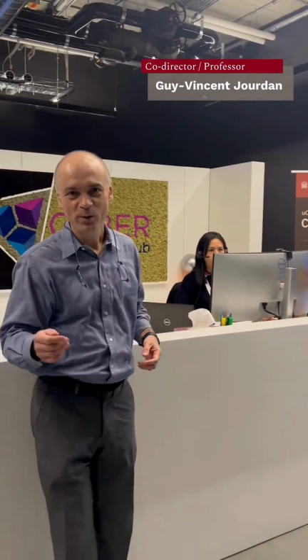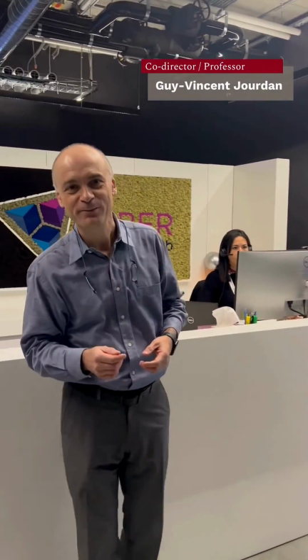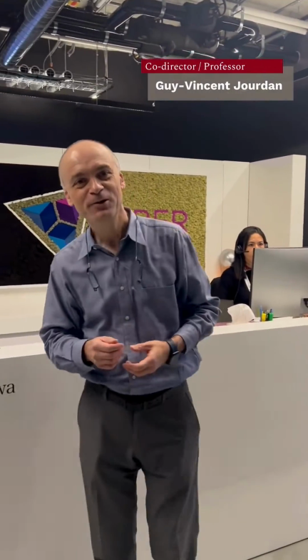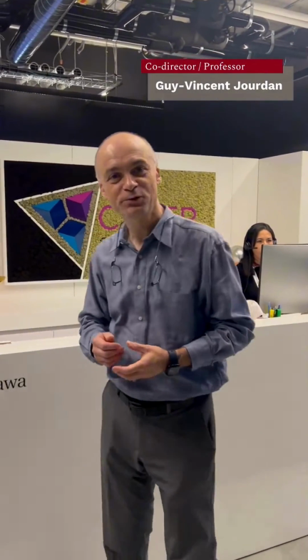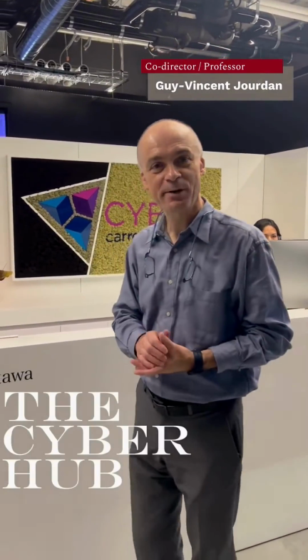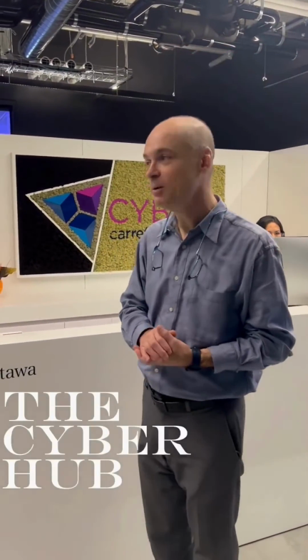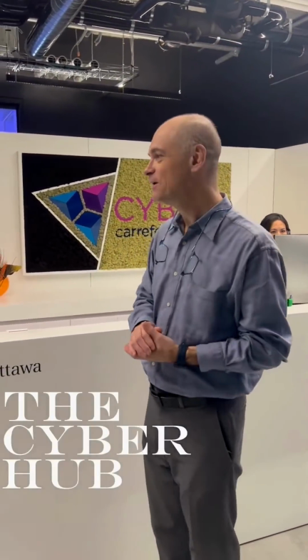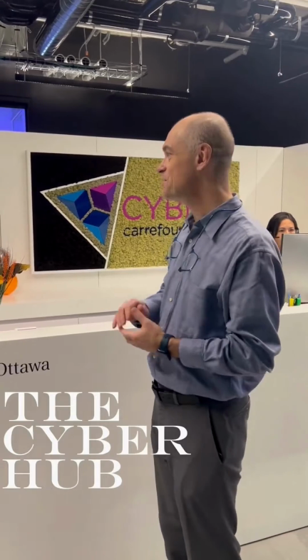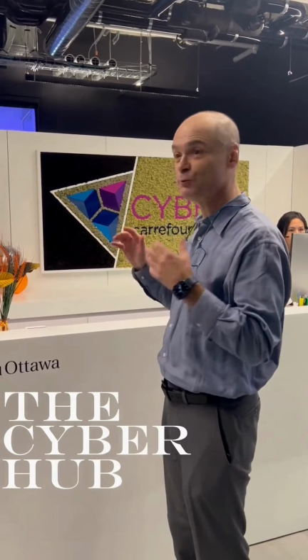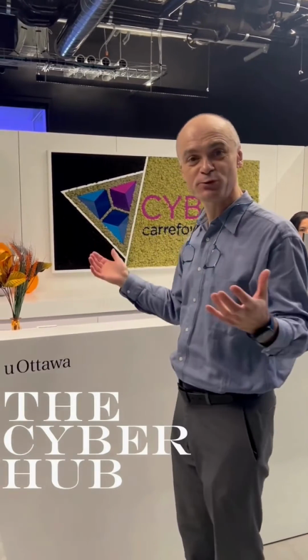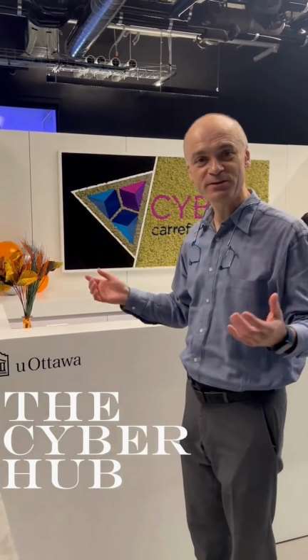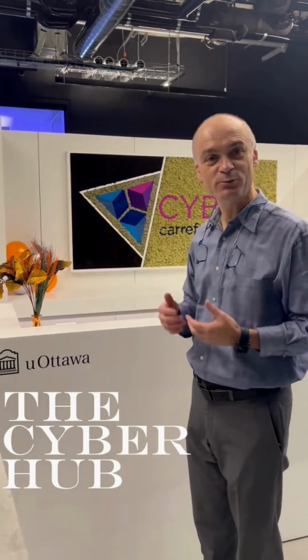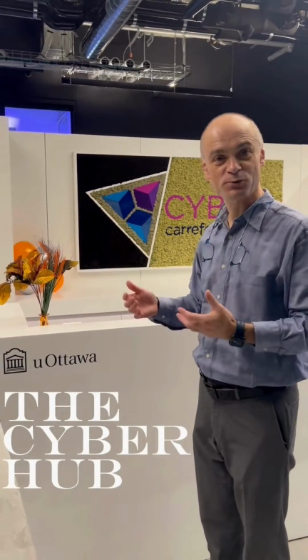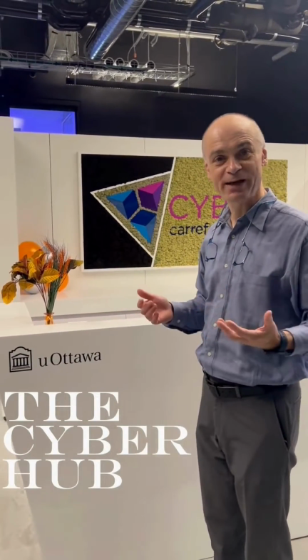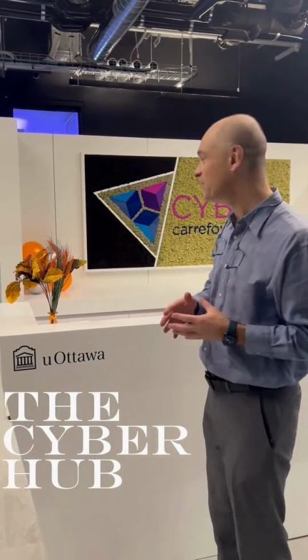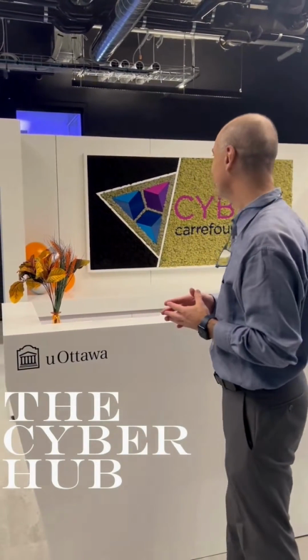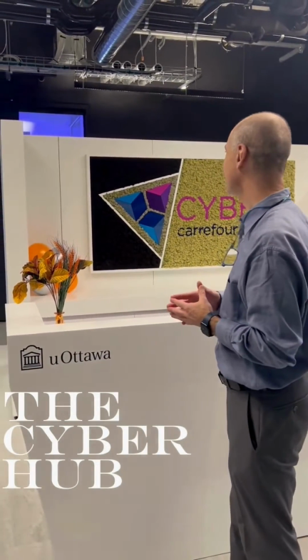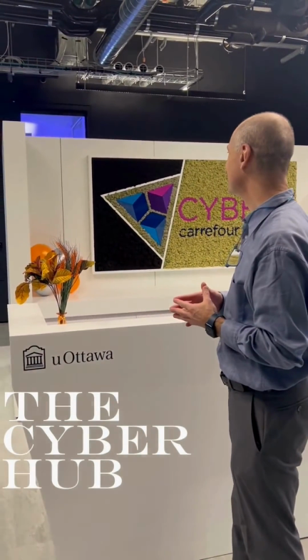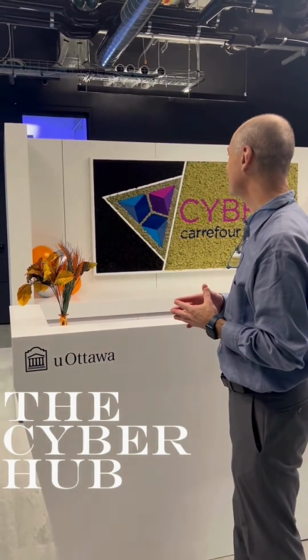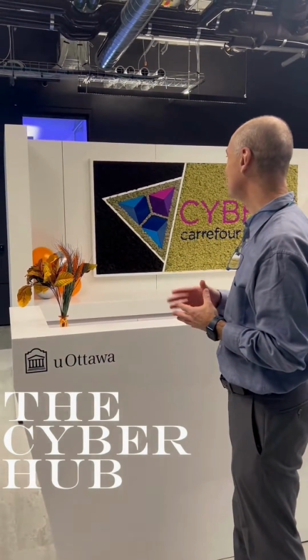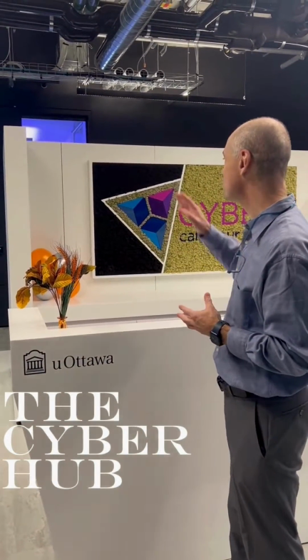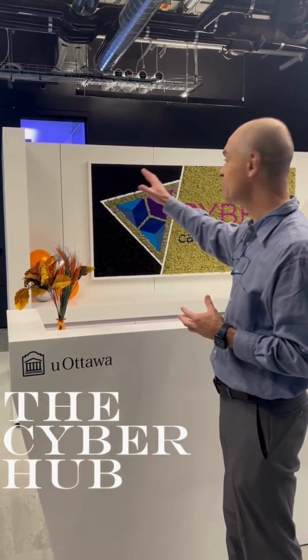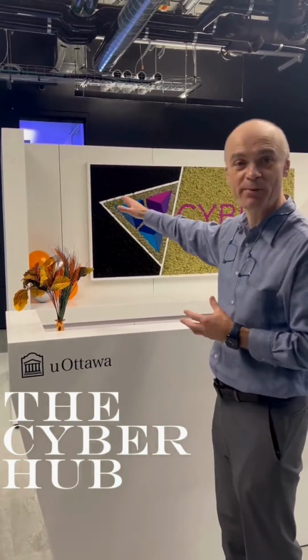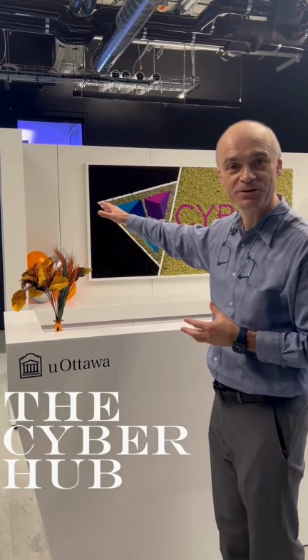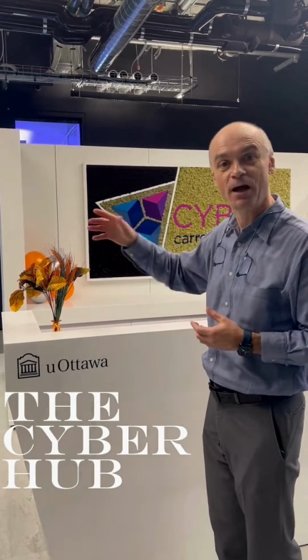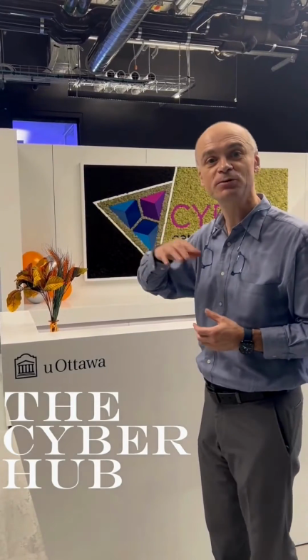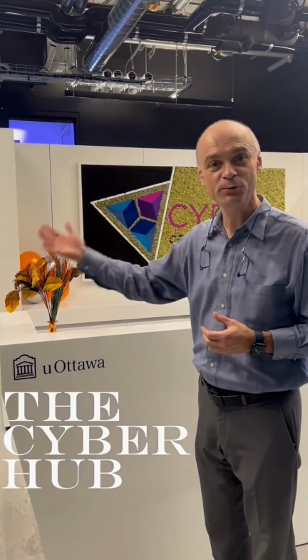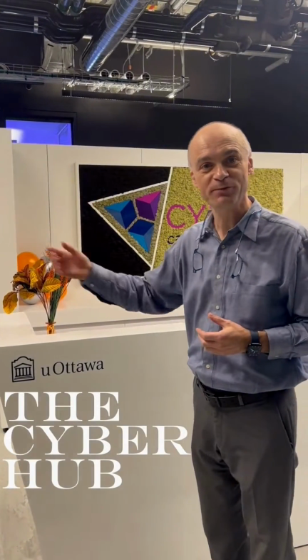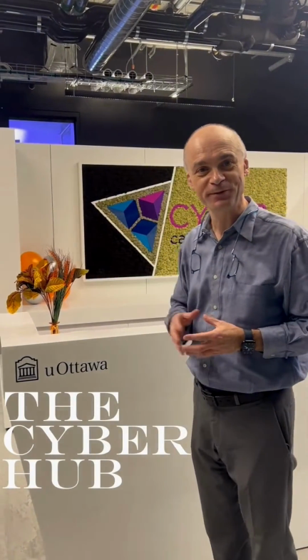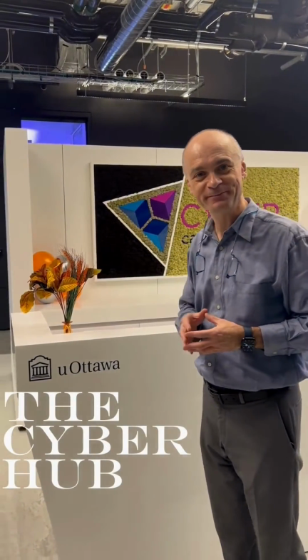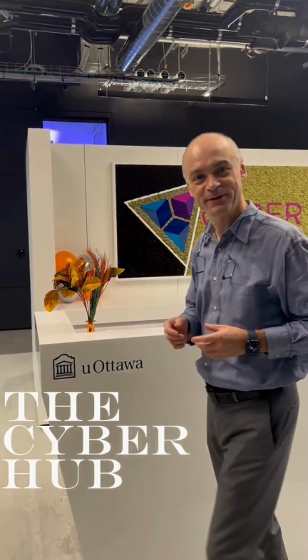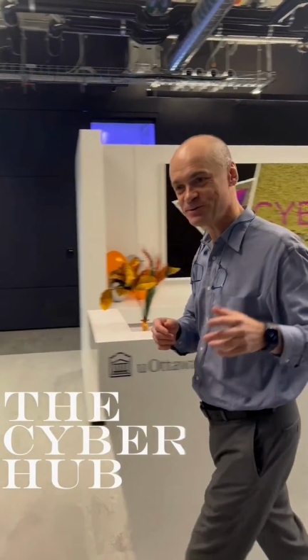Welcome to the Cyber Hub. This is our new space that we have just opened last week, in which we have our cyber range. I'm going to give you a tour of that today — come with me.